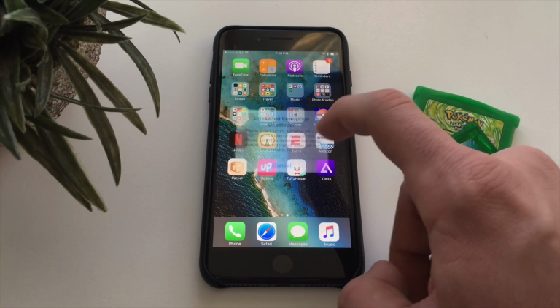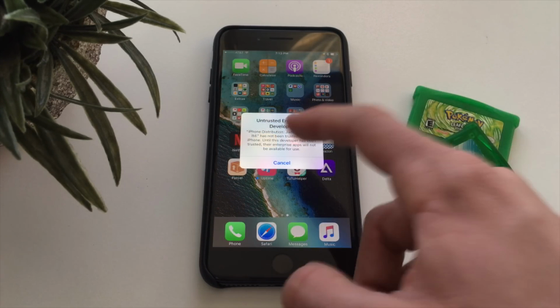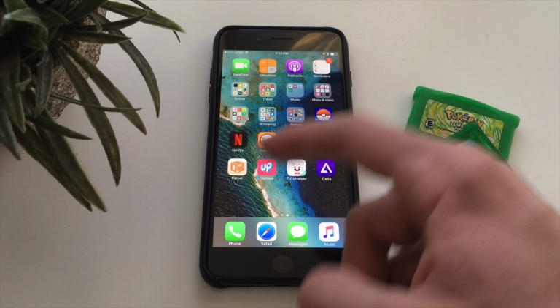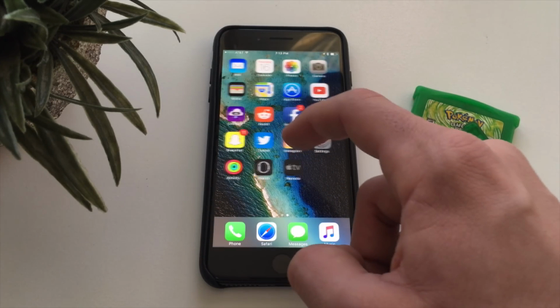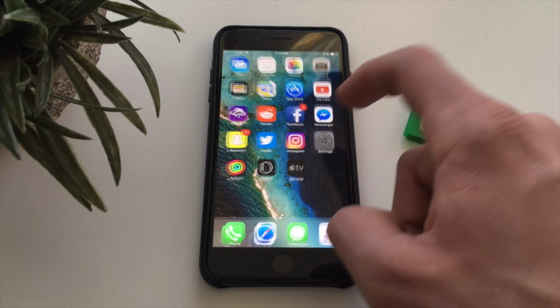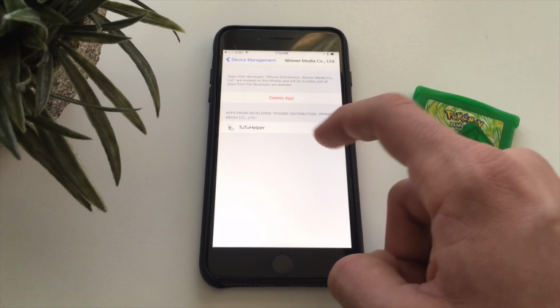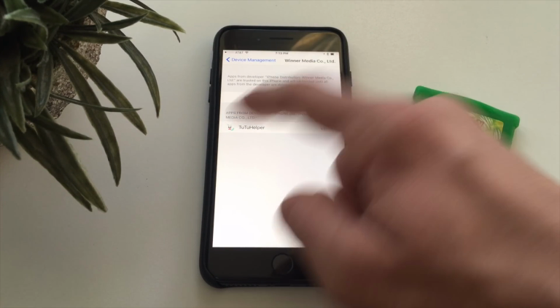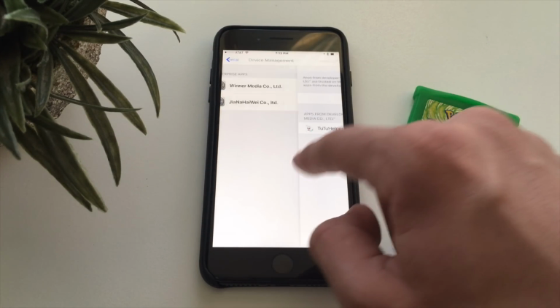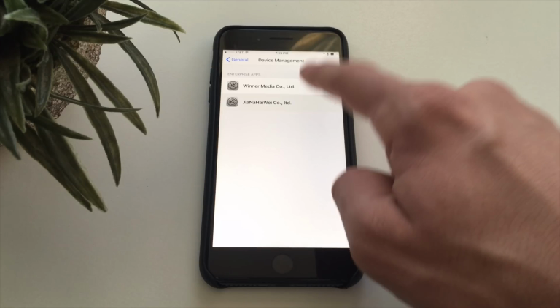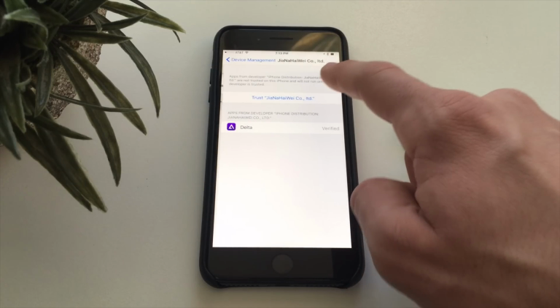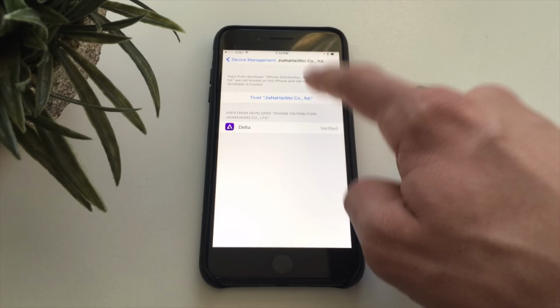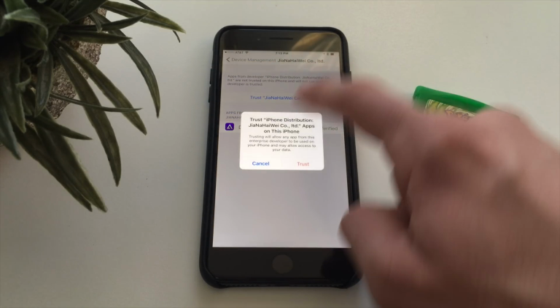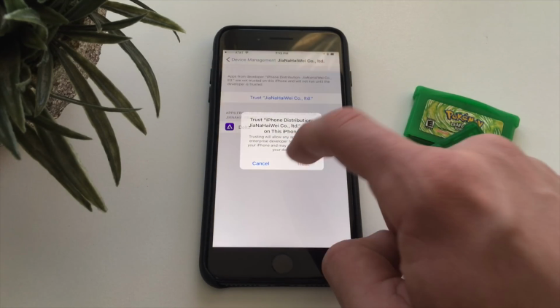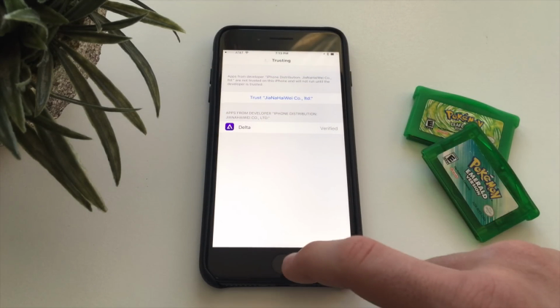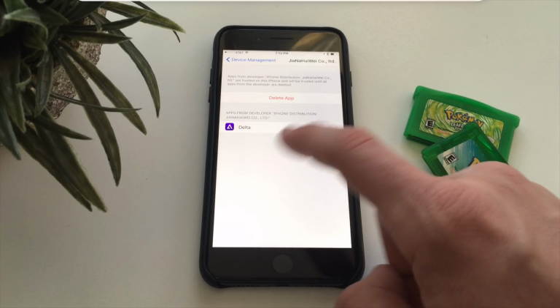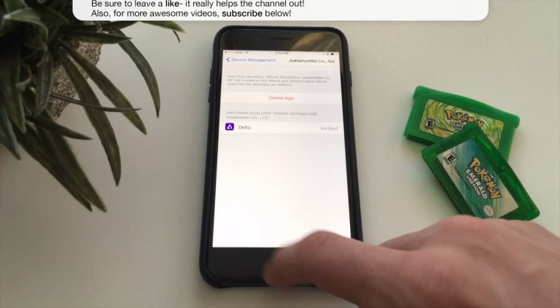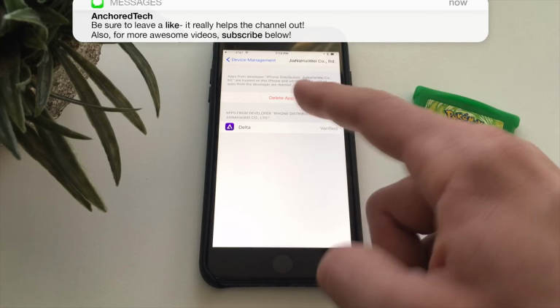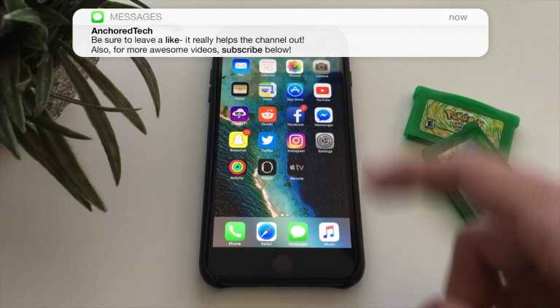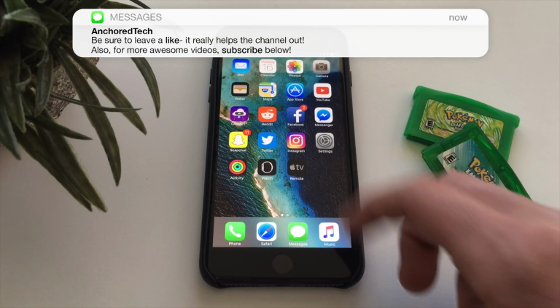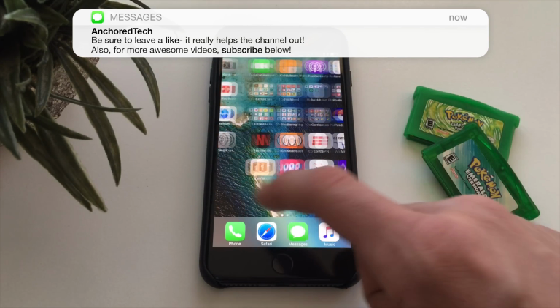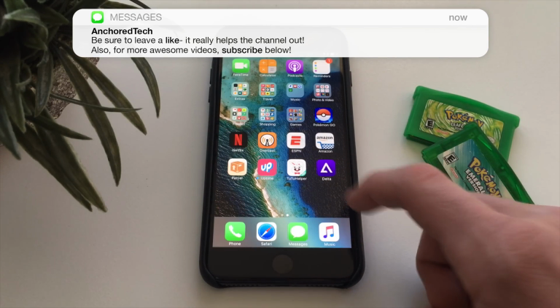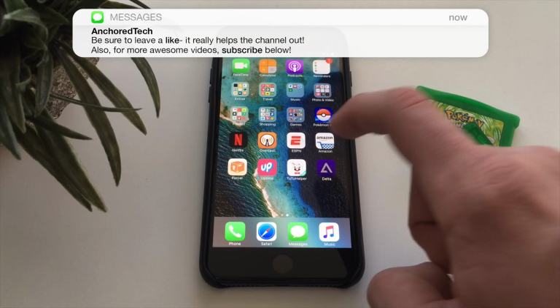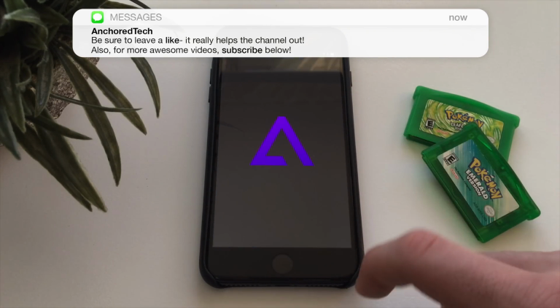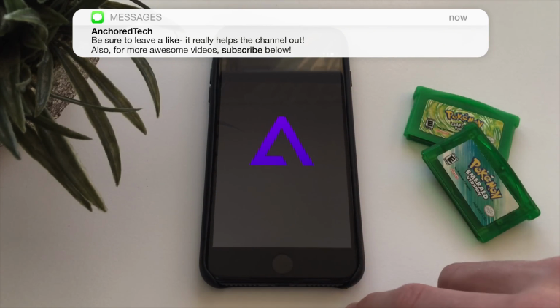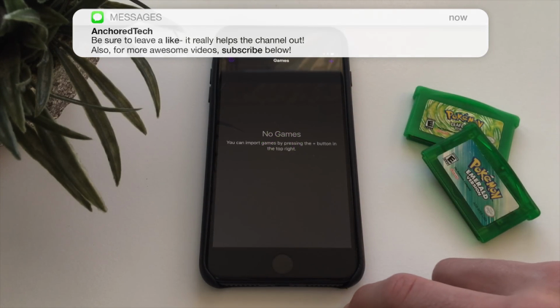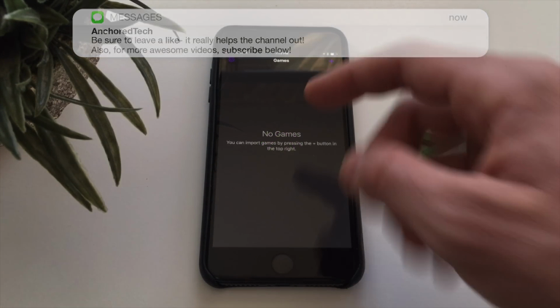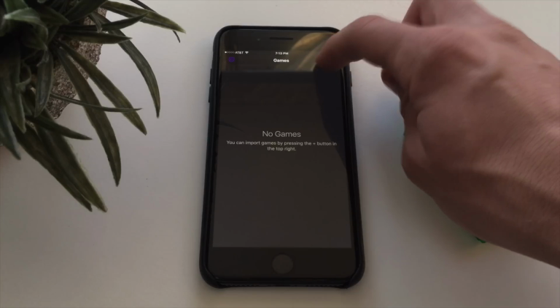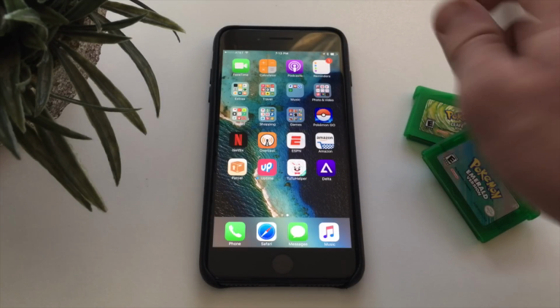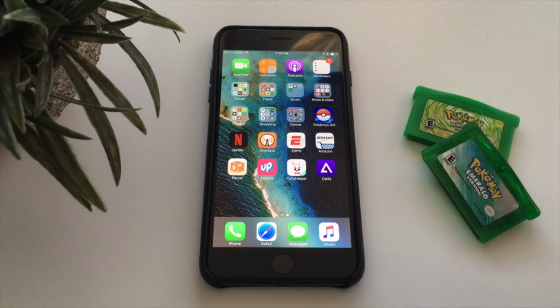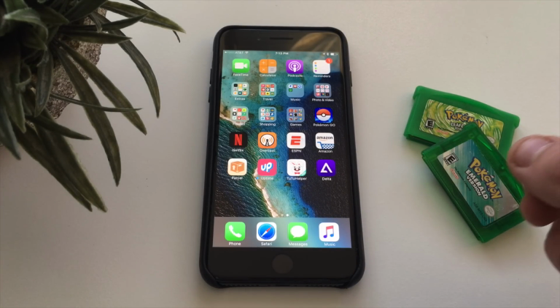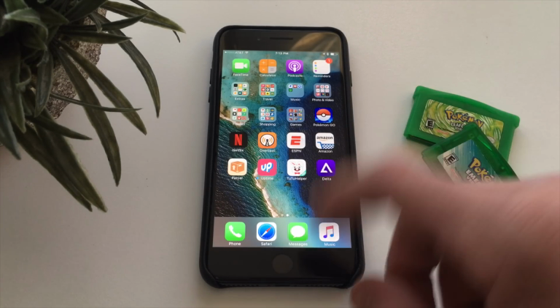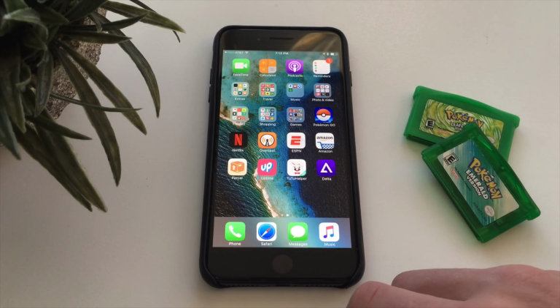Once again, you cannot open Delta right away, so go back to General and trust this source. Now we can open up Delta — this is our emulator. Note: if you click the plus button inside the app, it crashes, so don't use that.